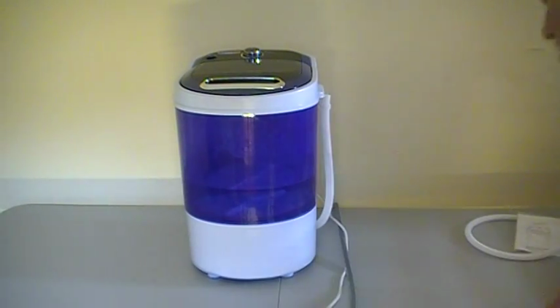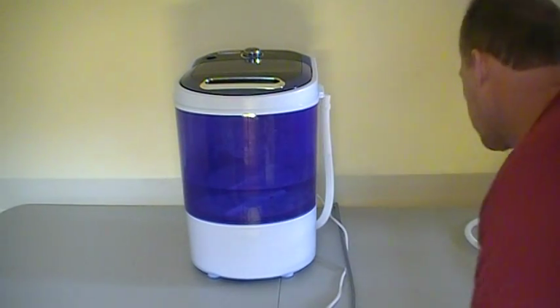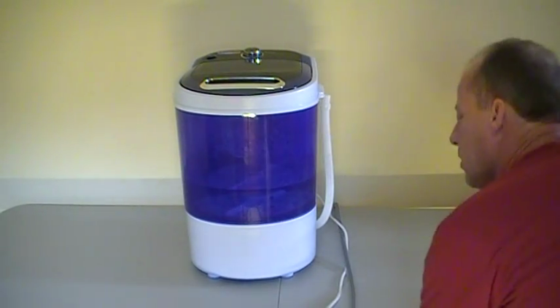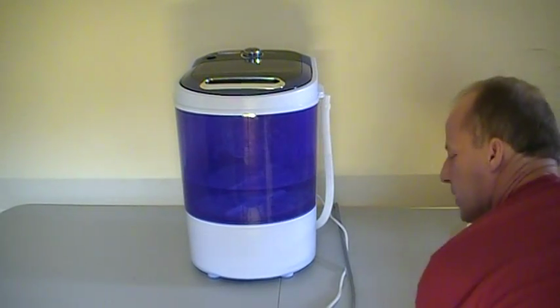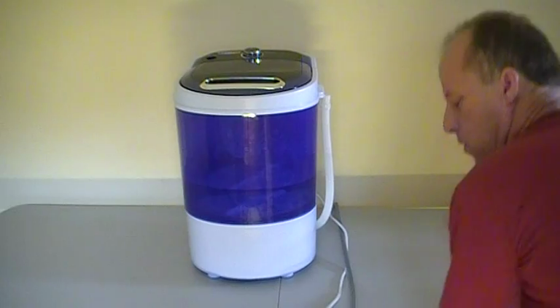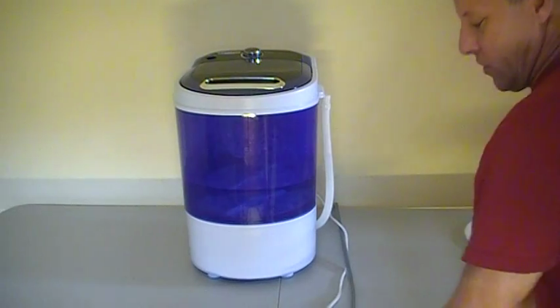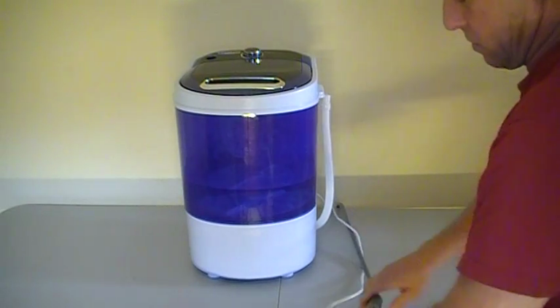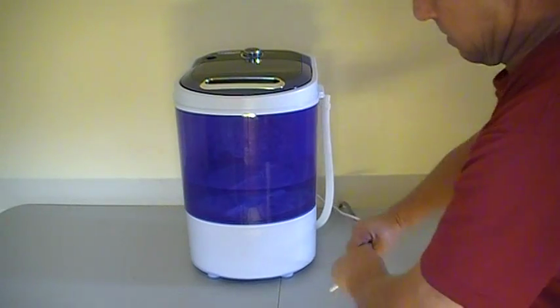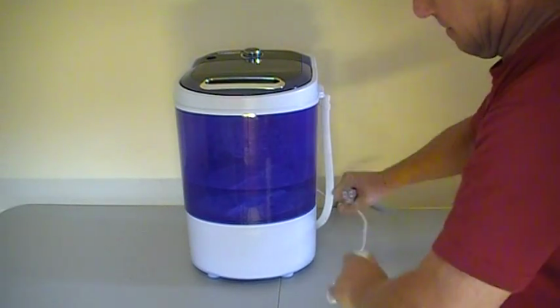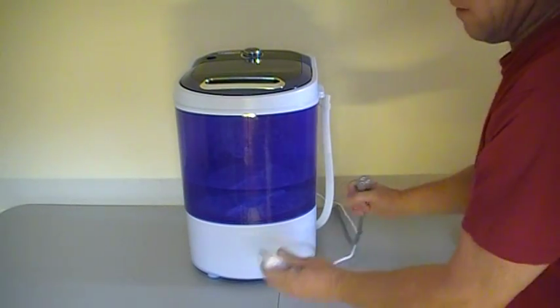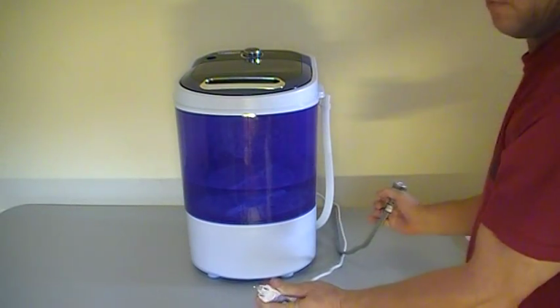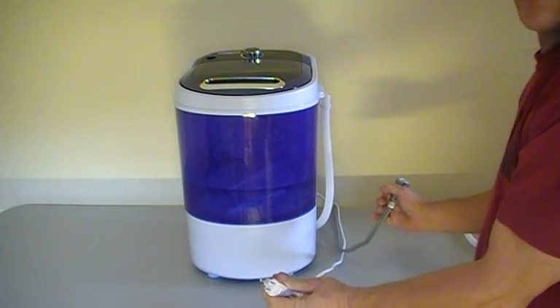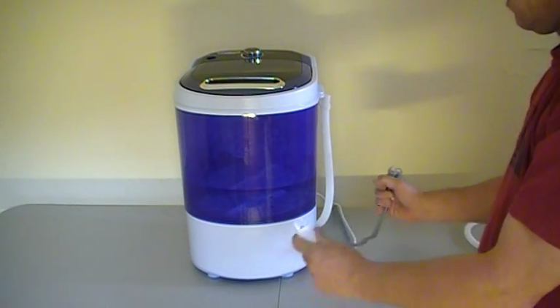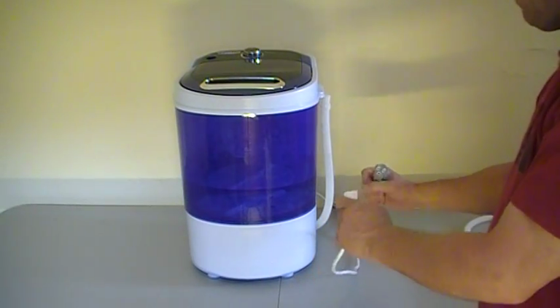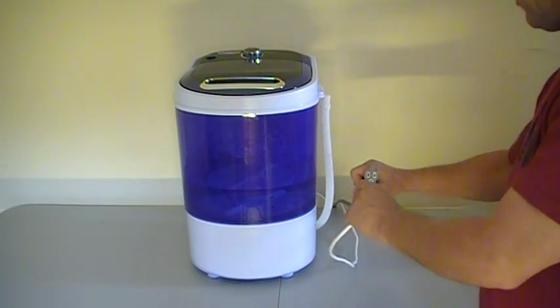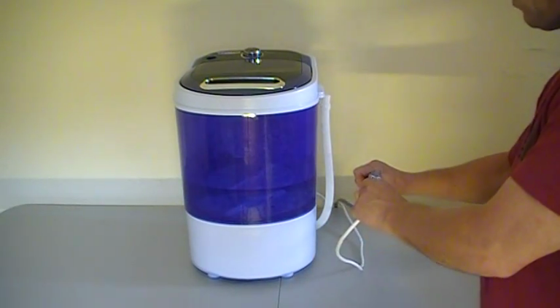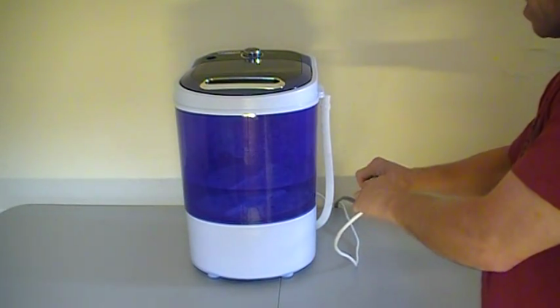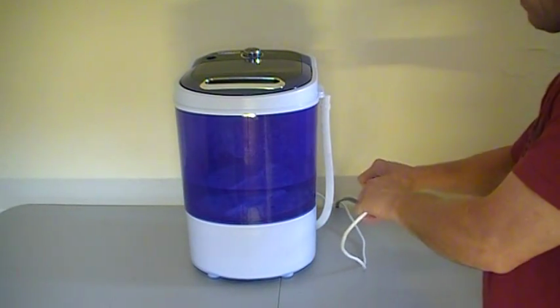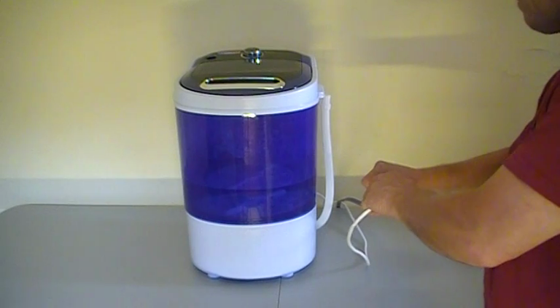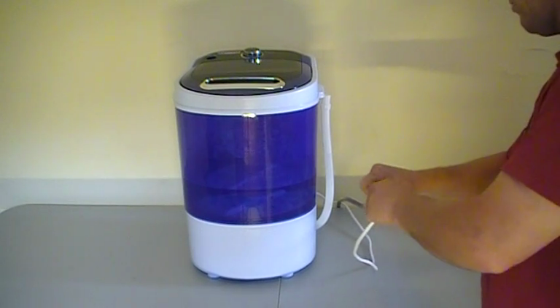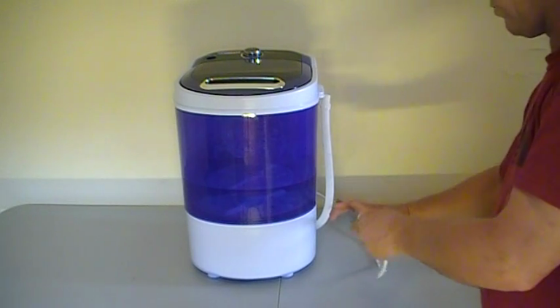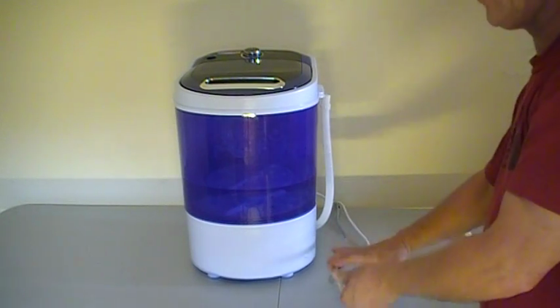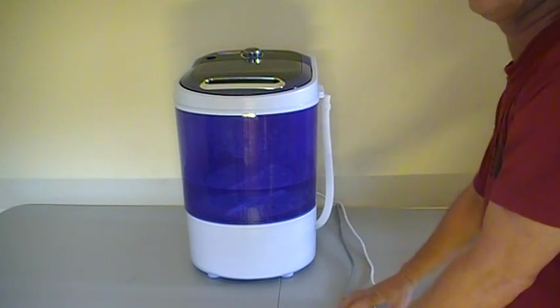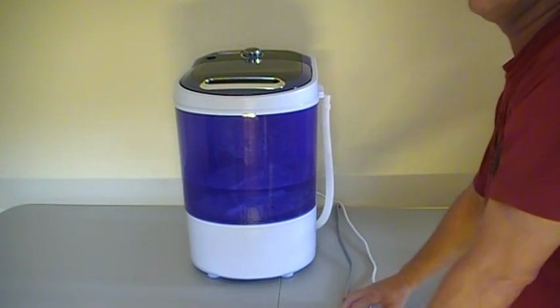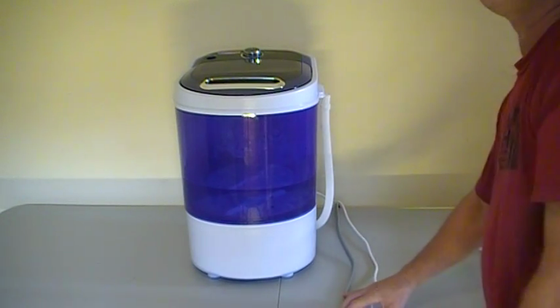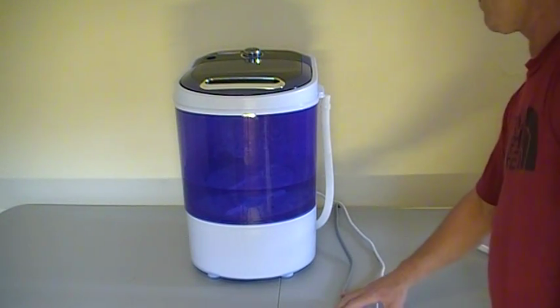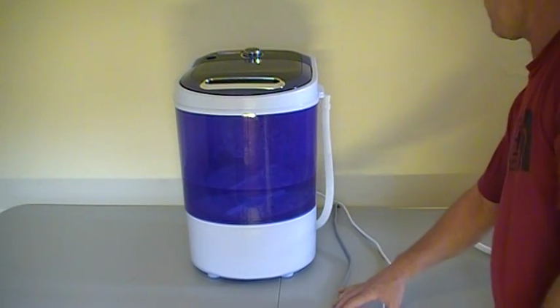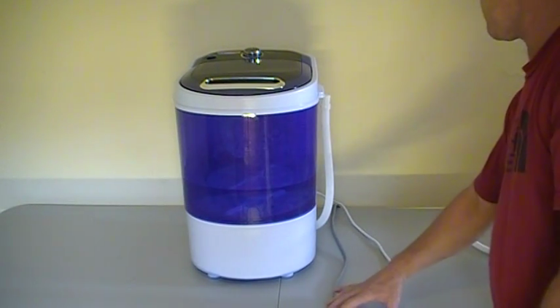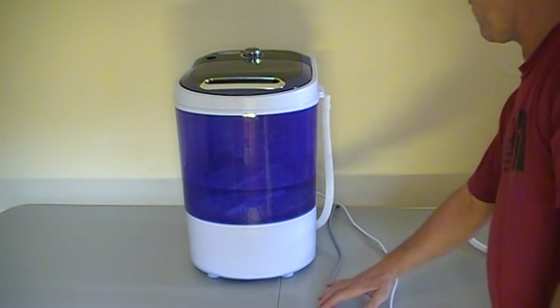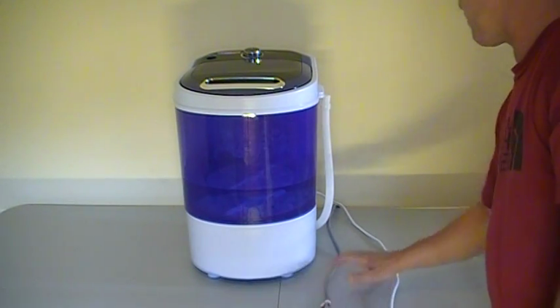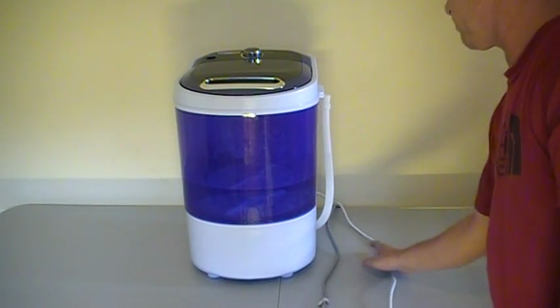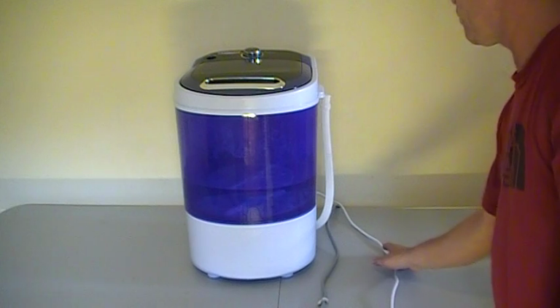The machine is 110 volts. Here's the plug. If people out of the U.S. want to buy it, they can buy it and use it as well, but you're going to need a converter that will allow you to run the machine with 220.